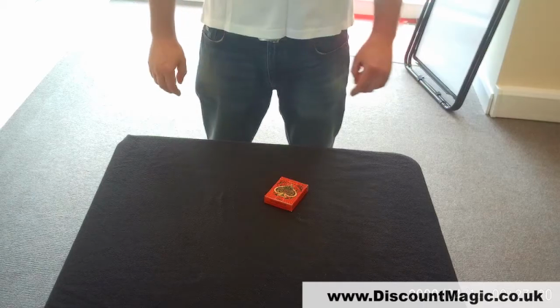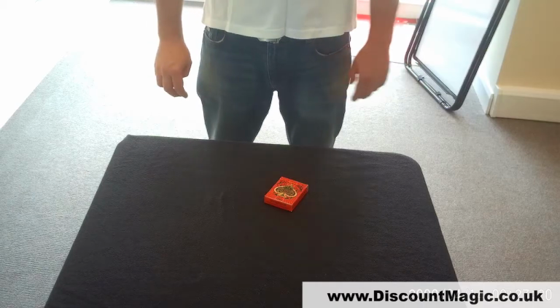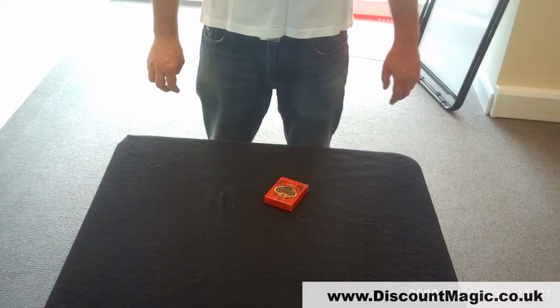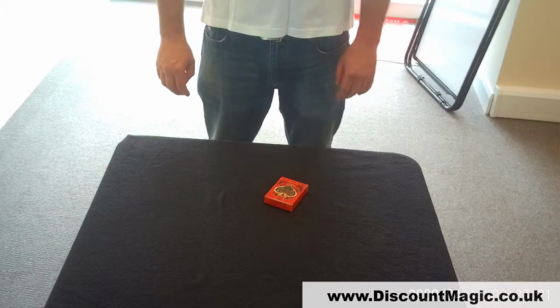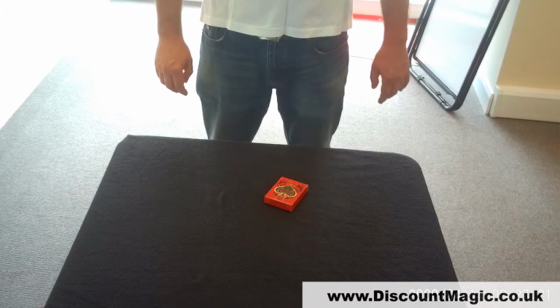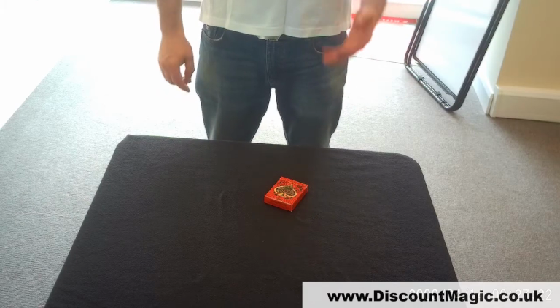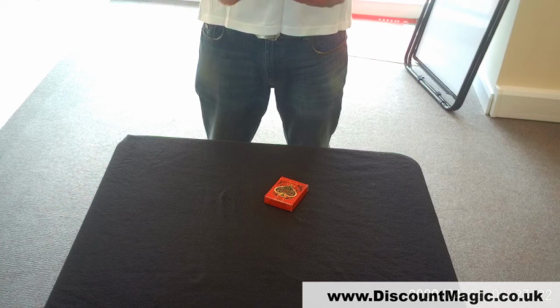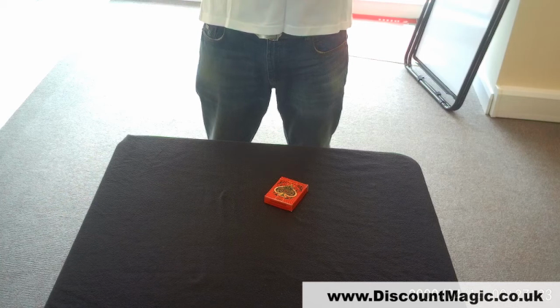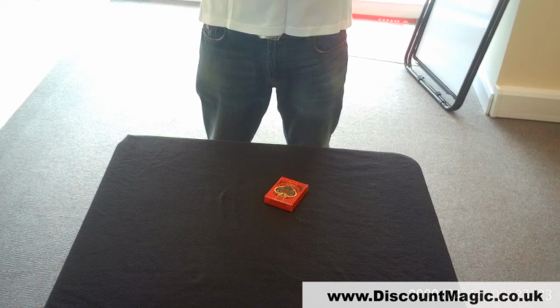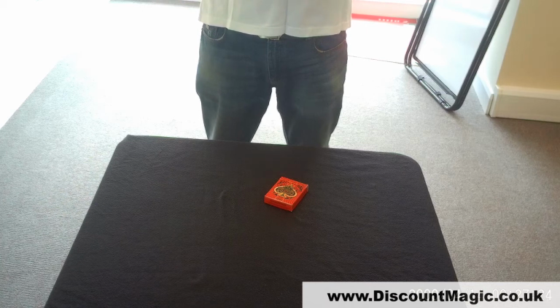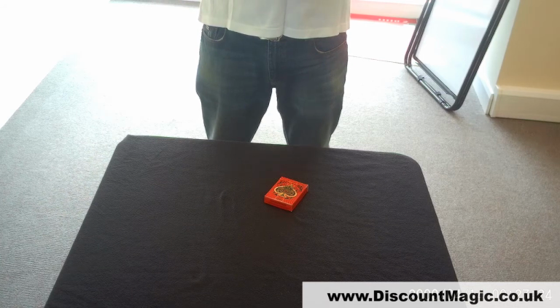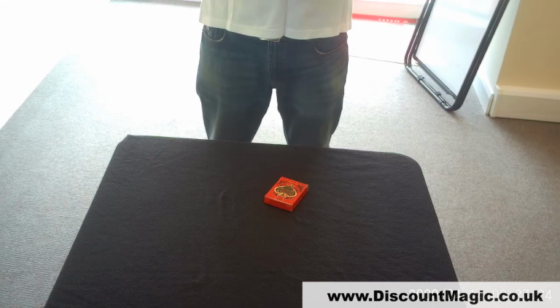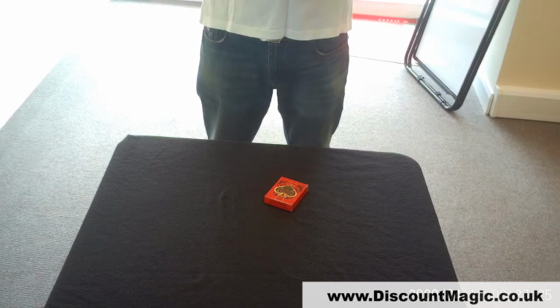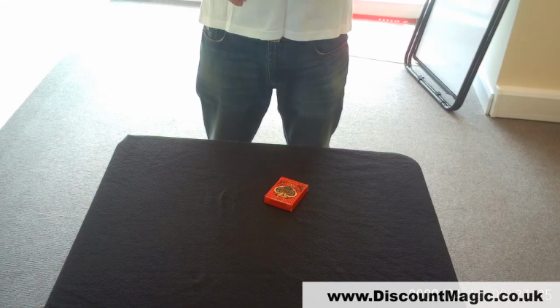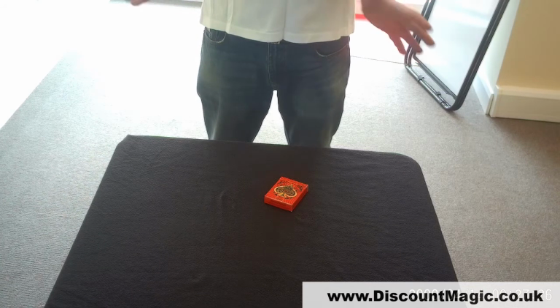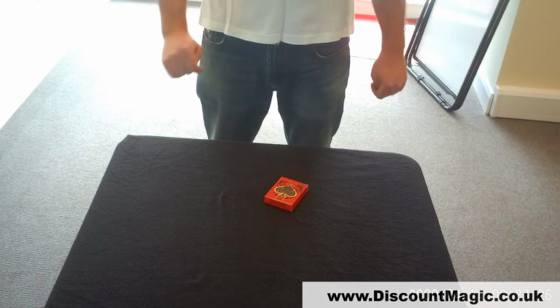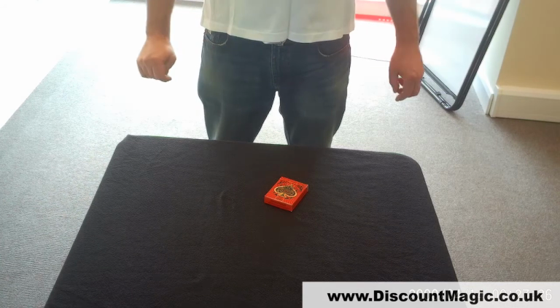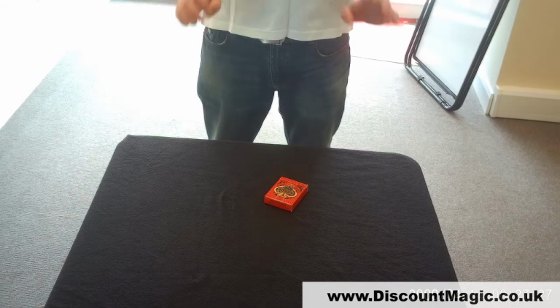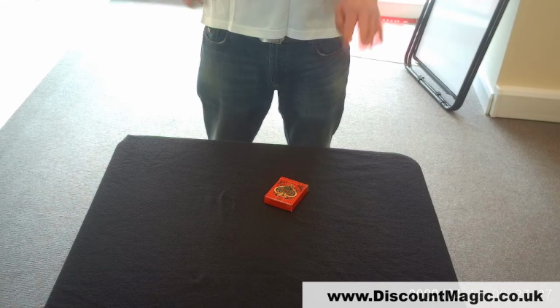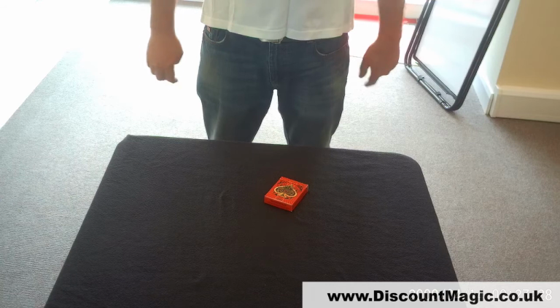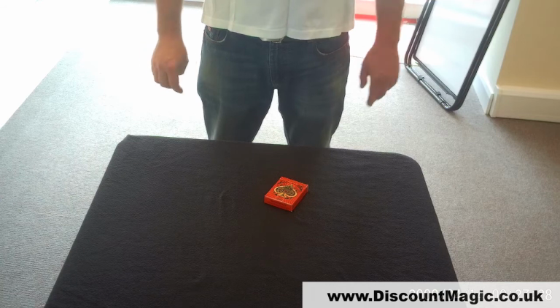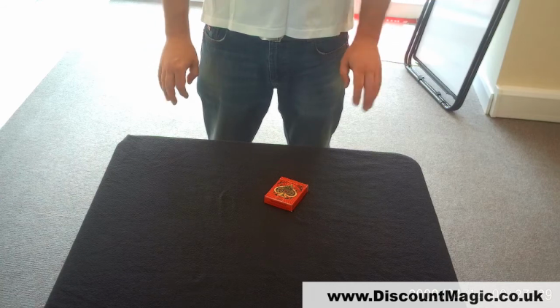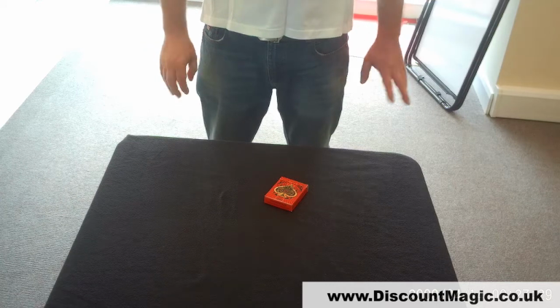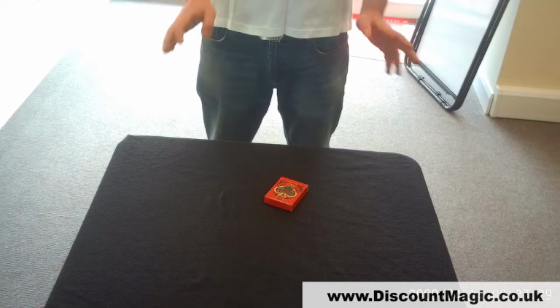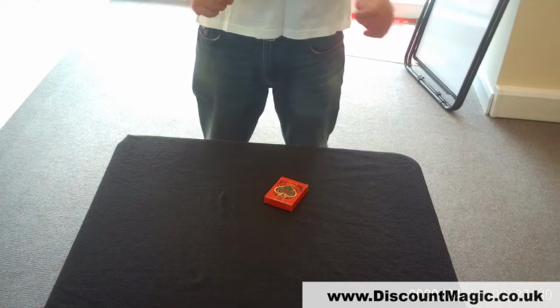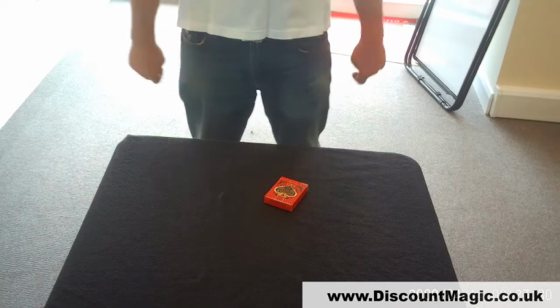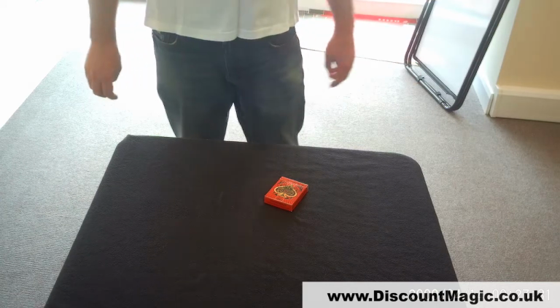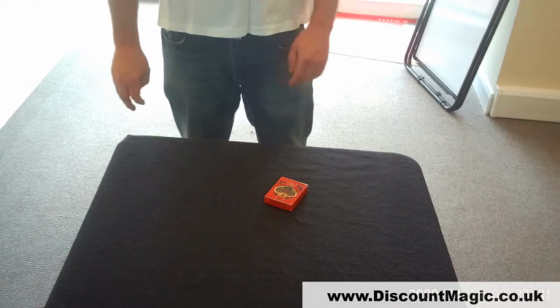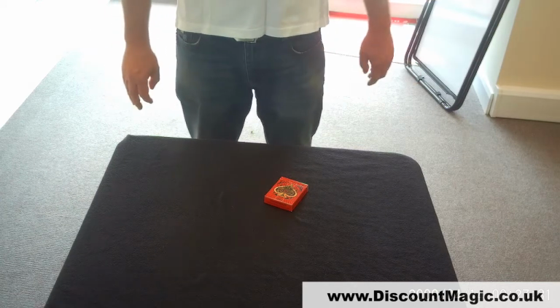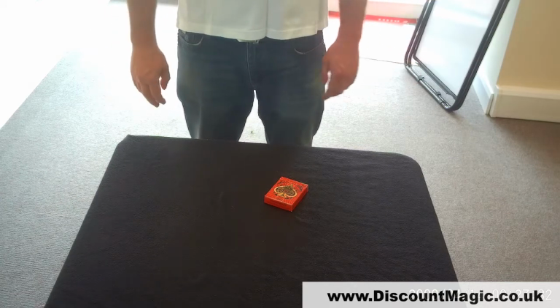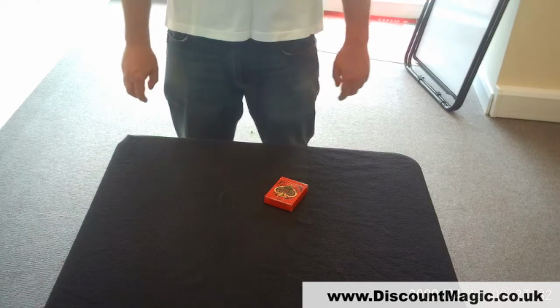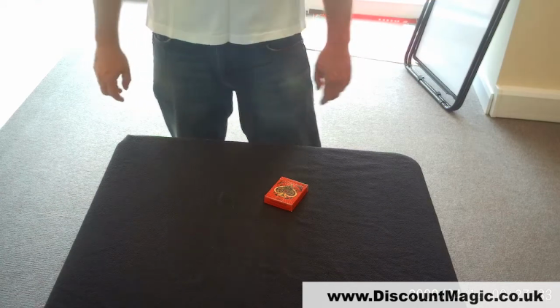As a lot of you know, we tend to do basics like your sponges, your cards, your silks, your flash paper, etc. So we've not got such a range of tricks that we can show you, but I've pulled out a few of my favourites. Let's have a look, see what you think of them.